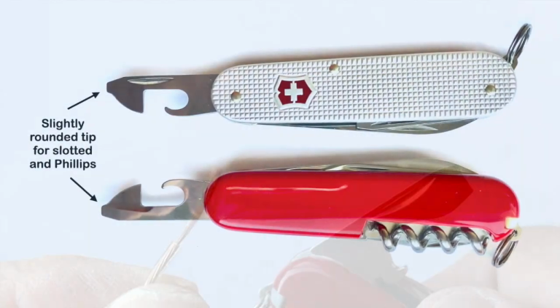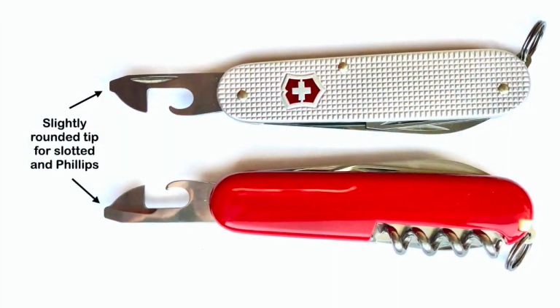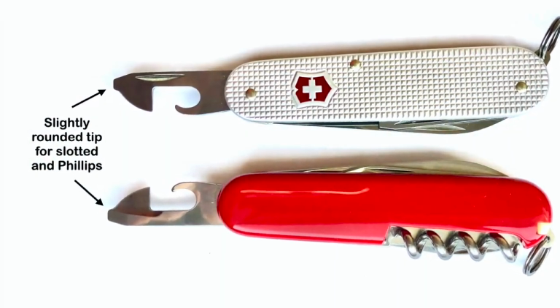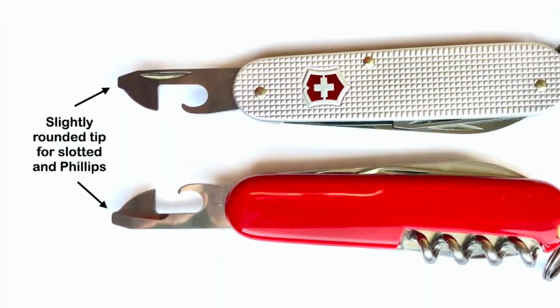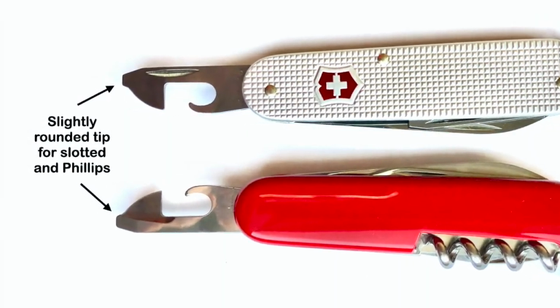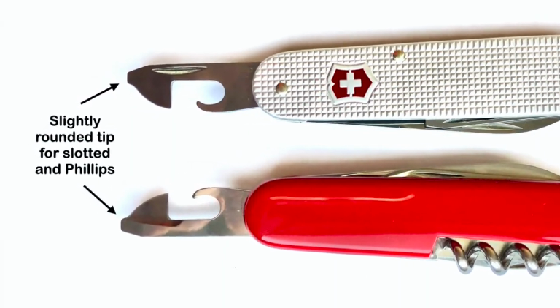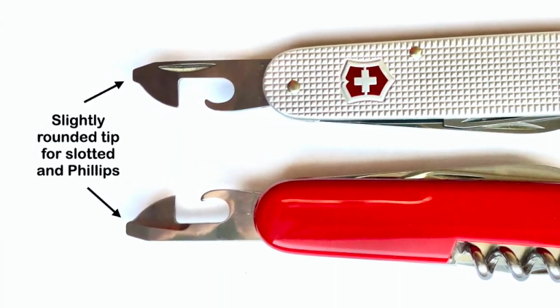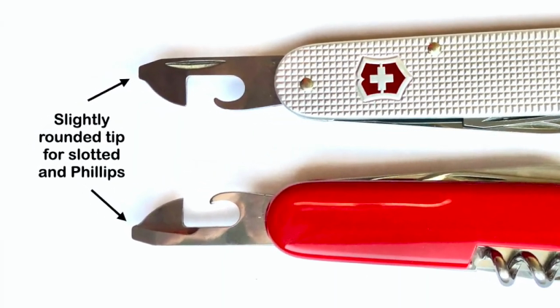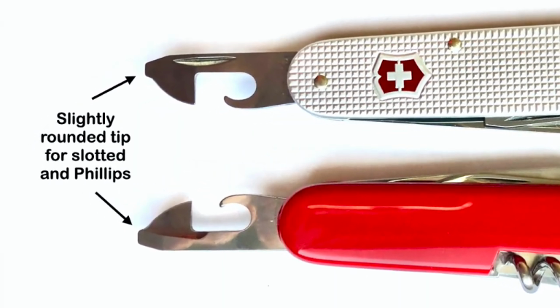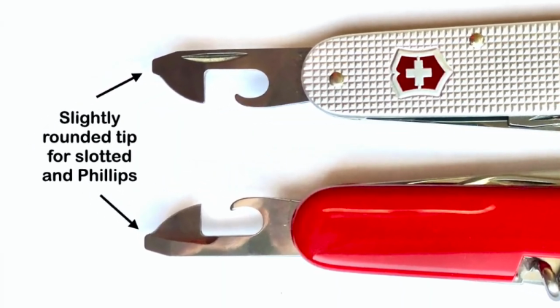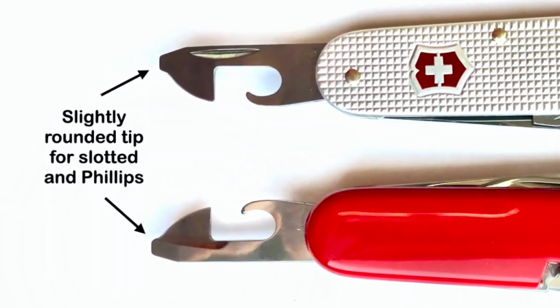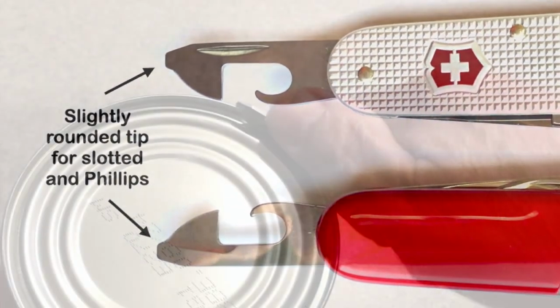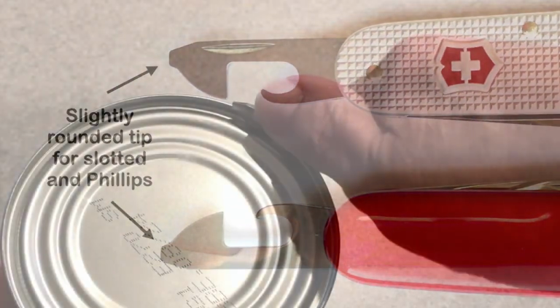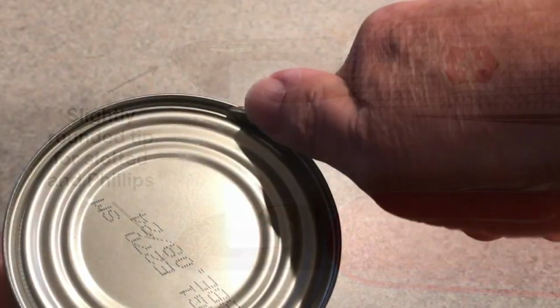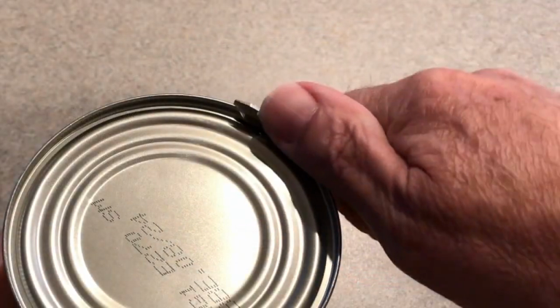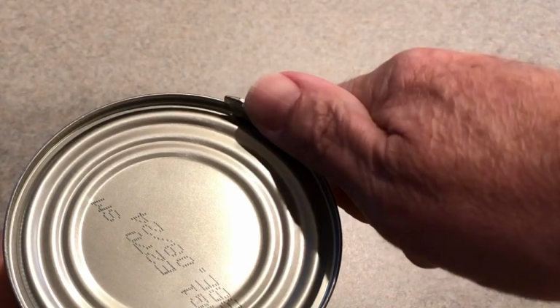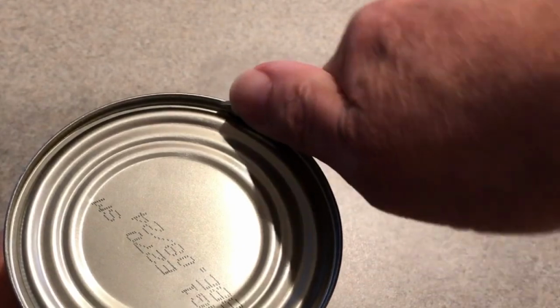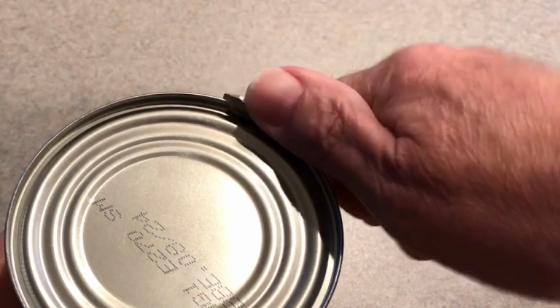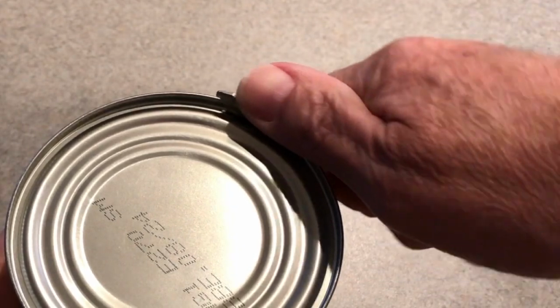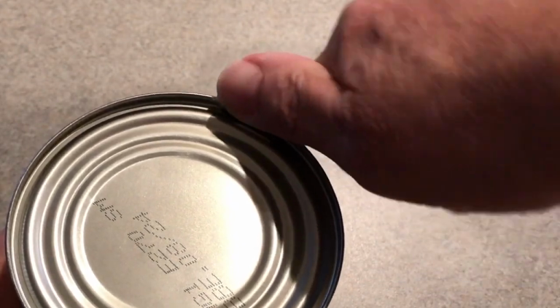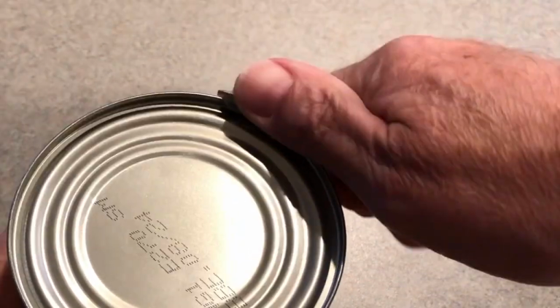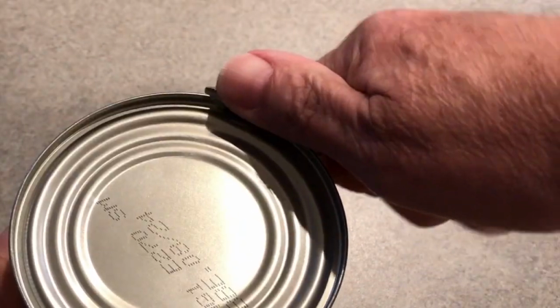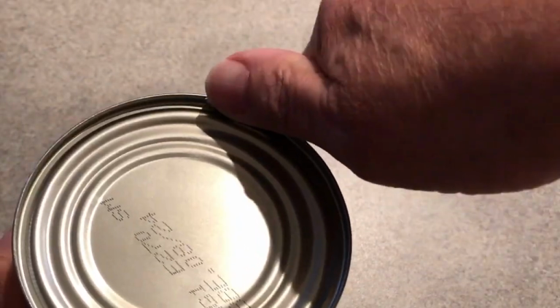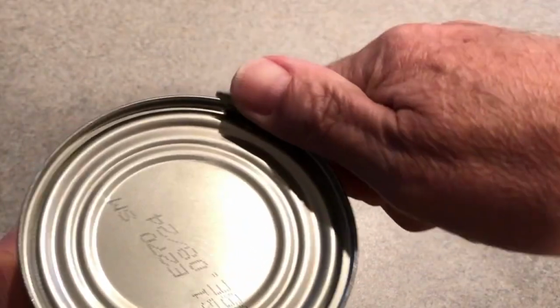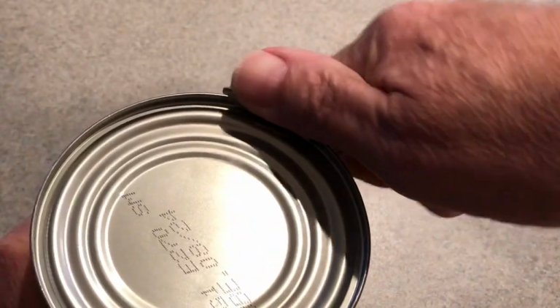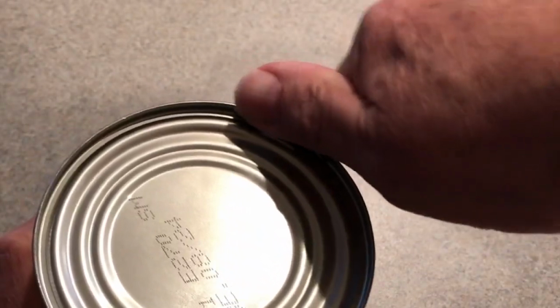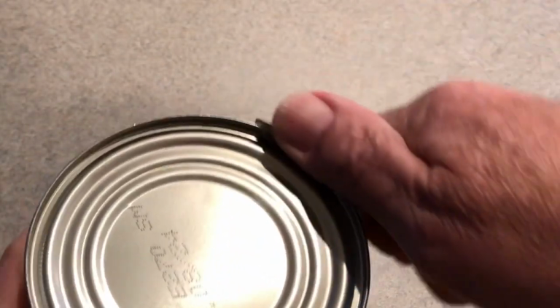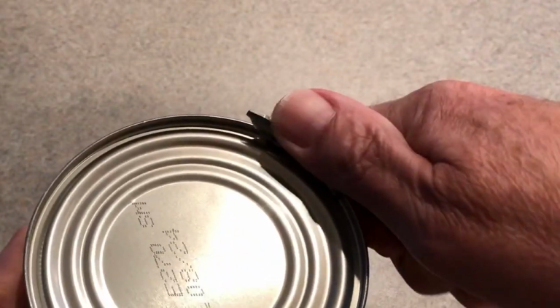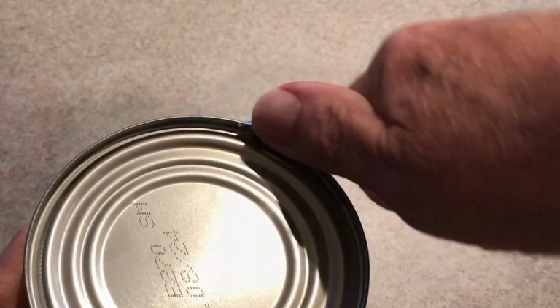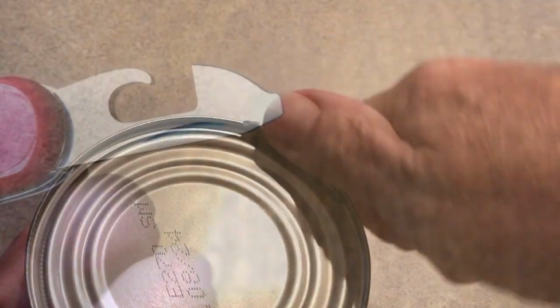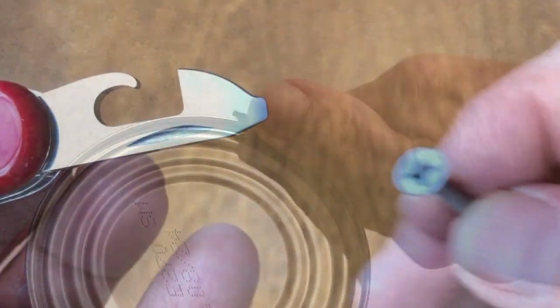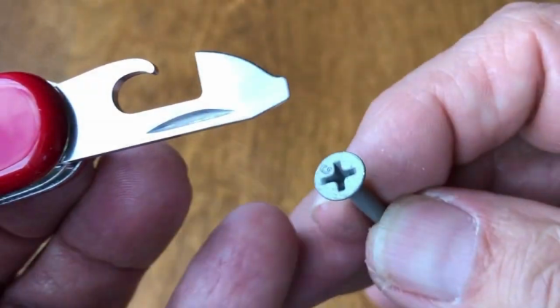The can opener has a small screwdriver tip. The tip is intentionally rounded at the edges for slotted as well as some Phillips screws. This completes the four tools found on the Cadet.